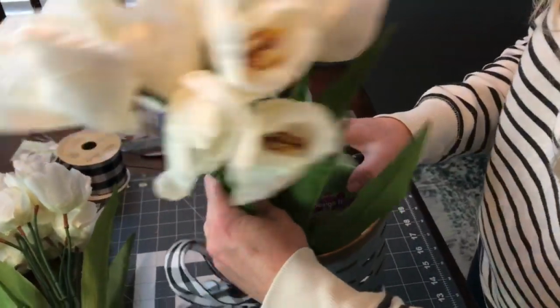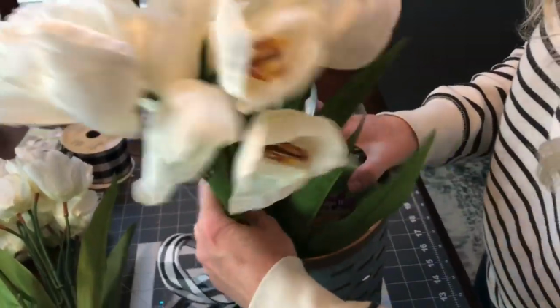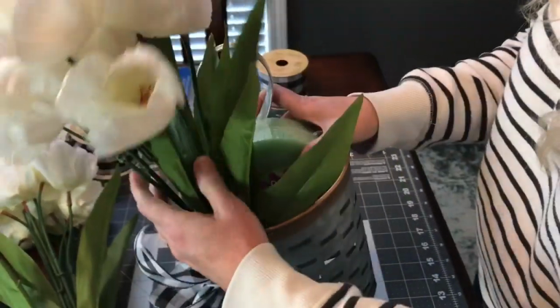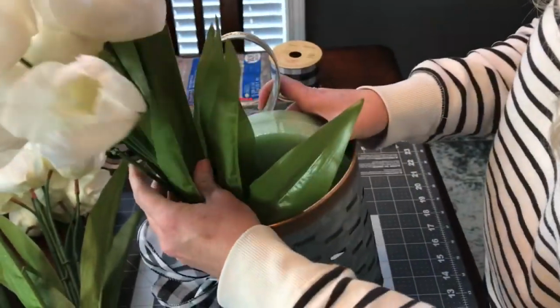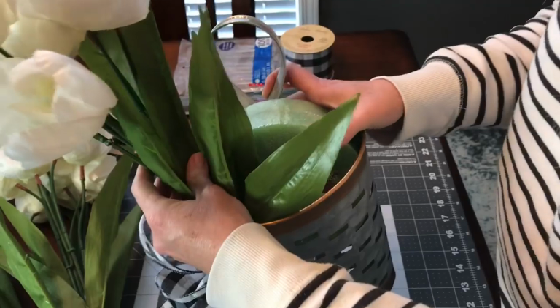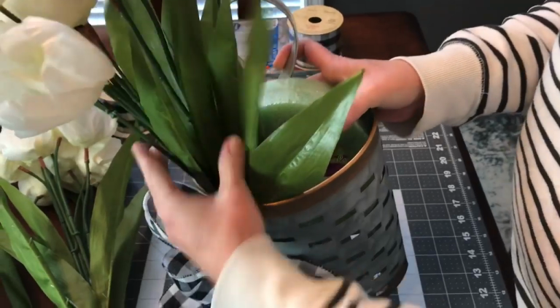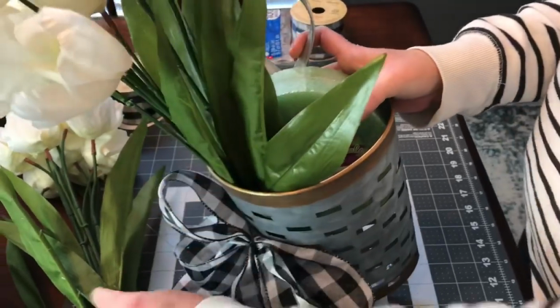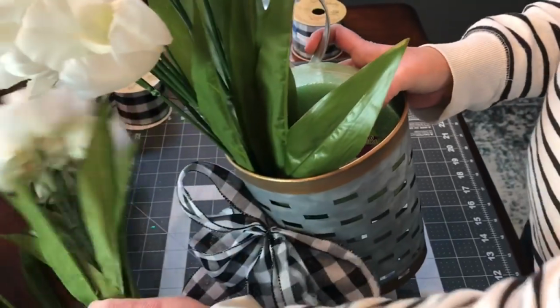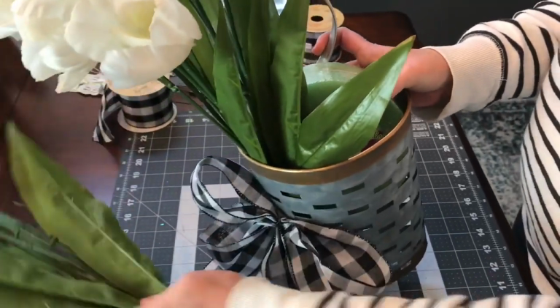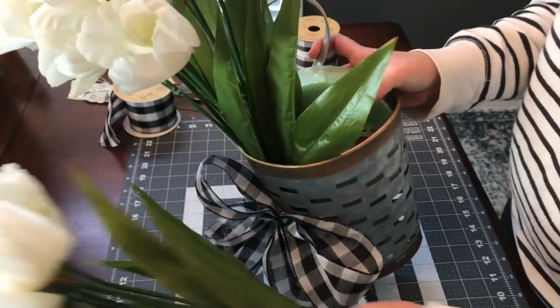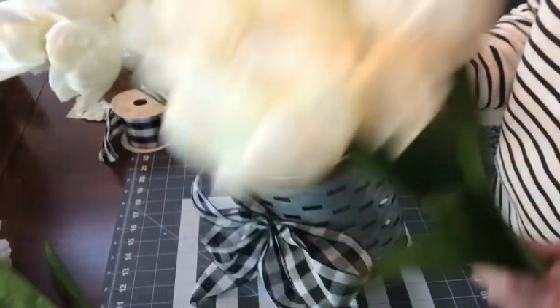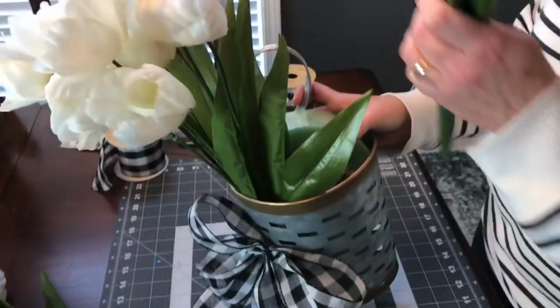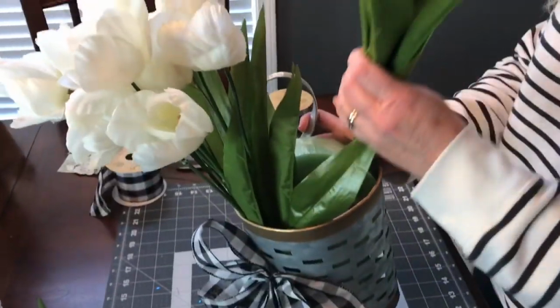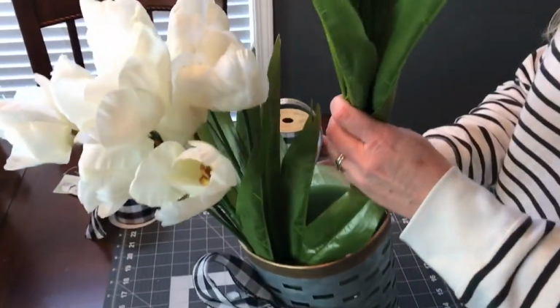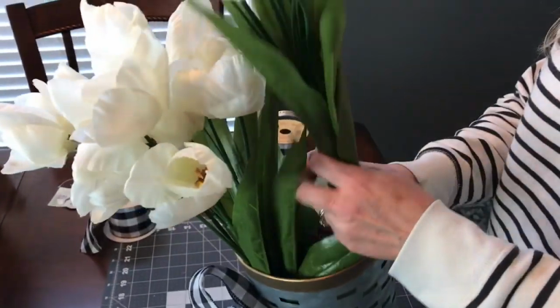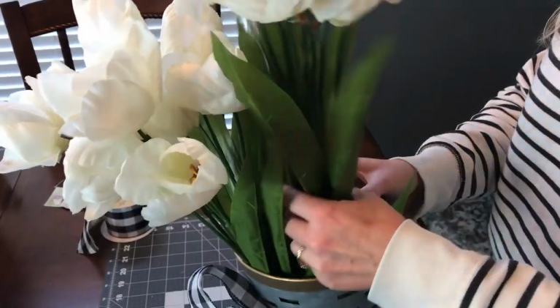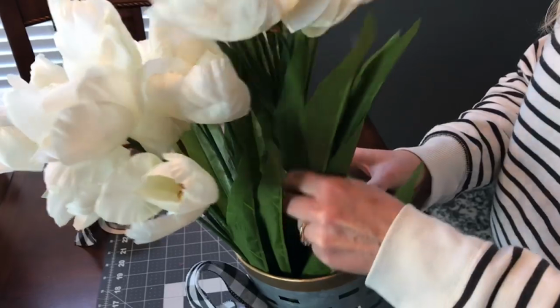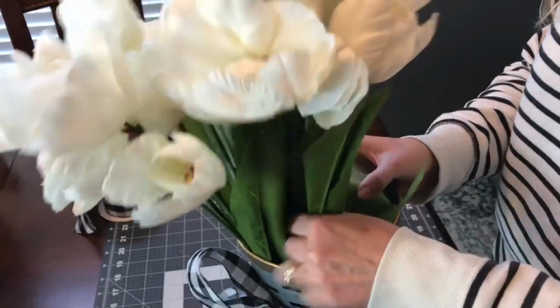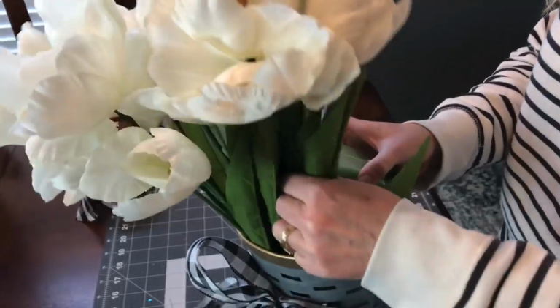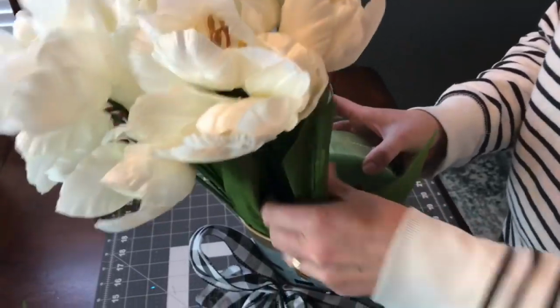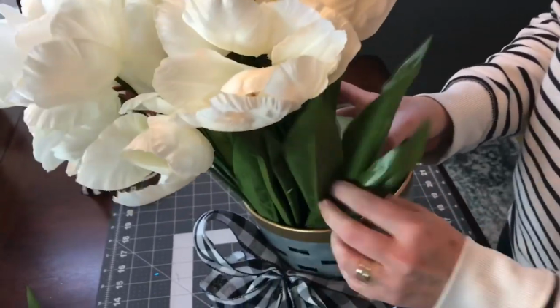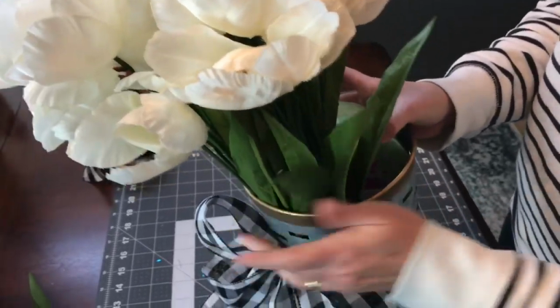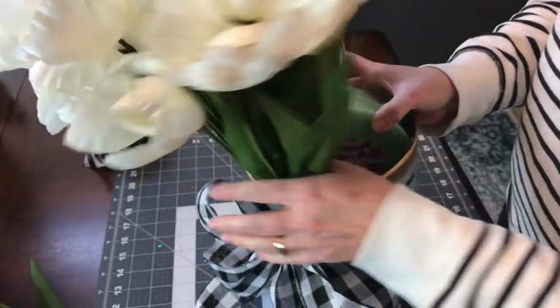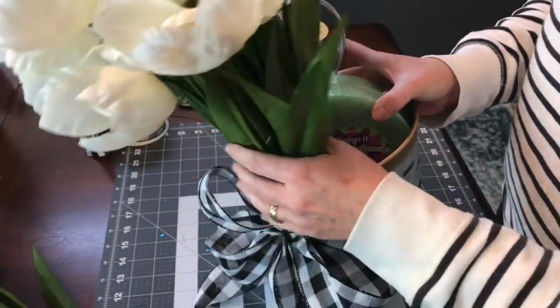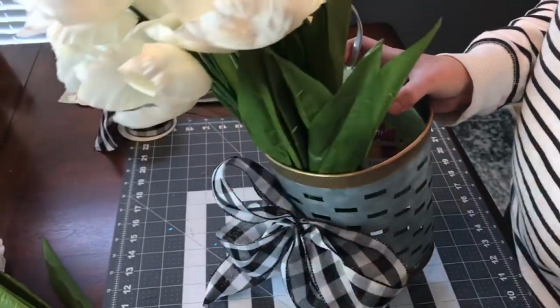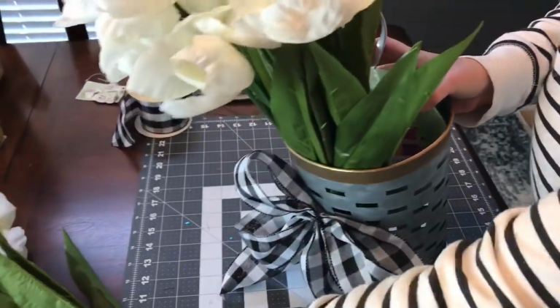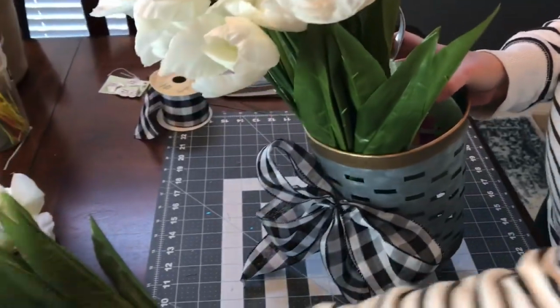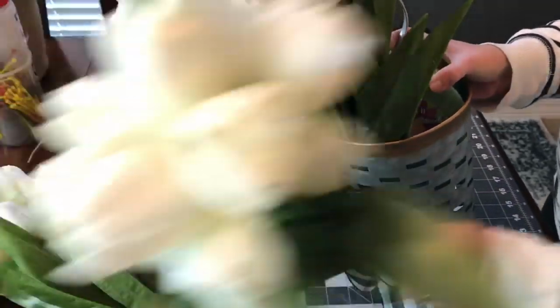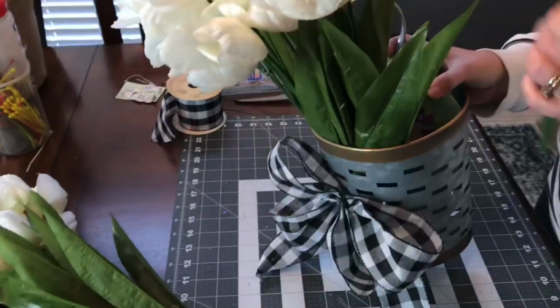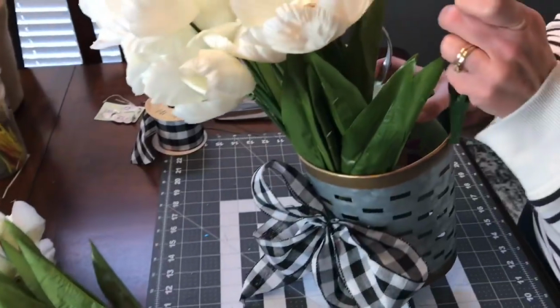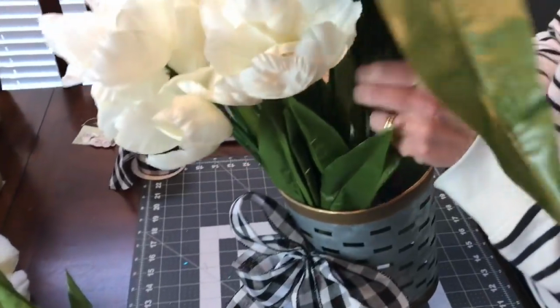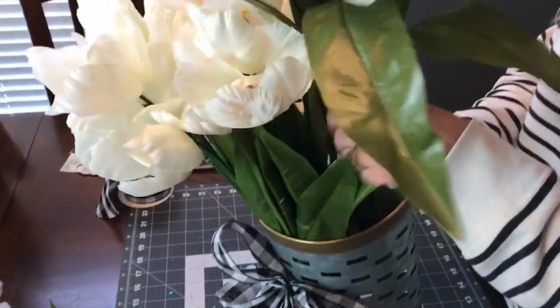I know this is not the traditional way of making a flower arrangement, but it works out great. Another plus is that whenever you get tired of it, you can recycle and reuse the tulips and the foam on another craft project.